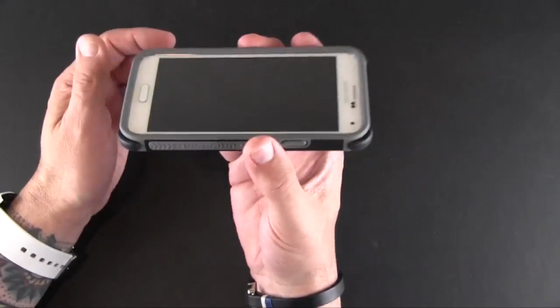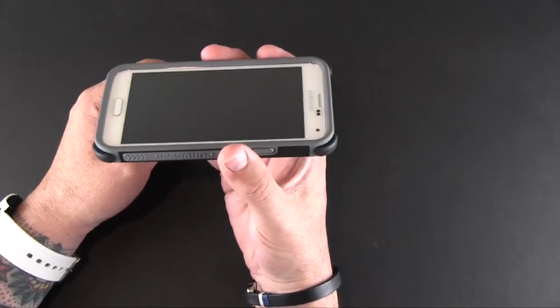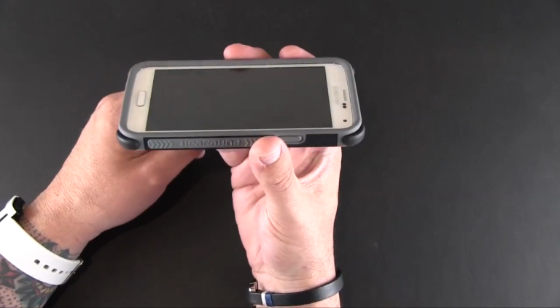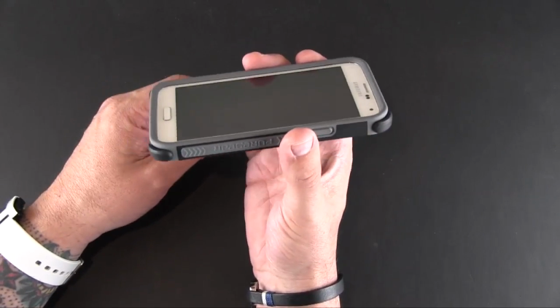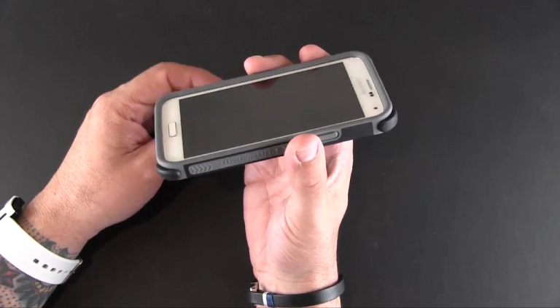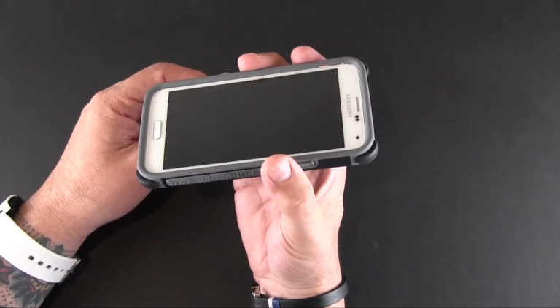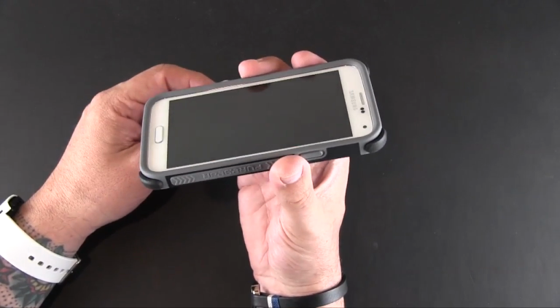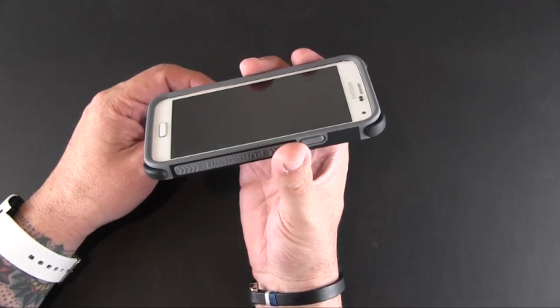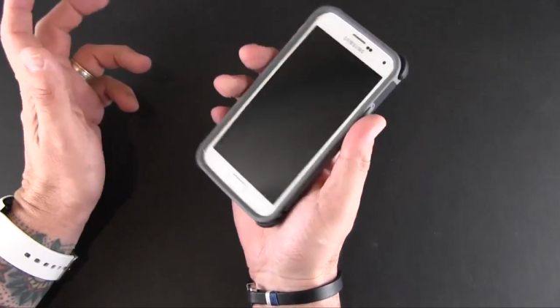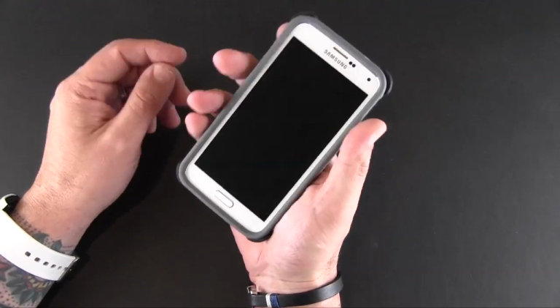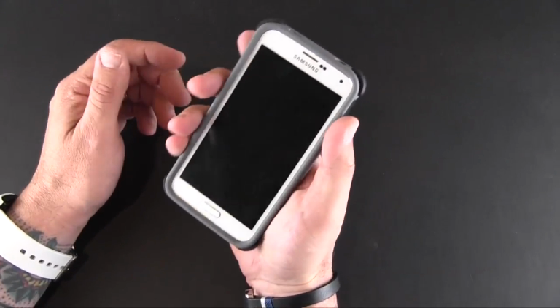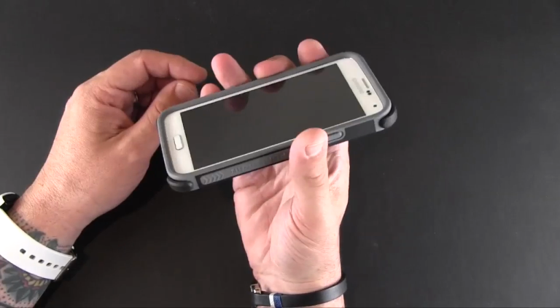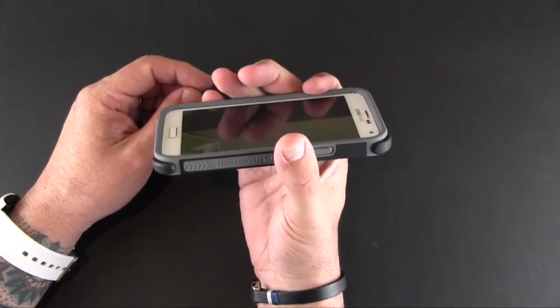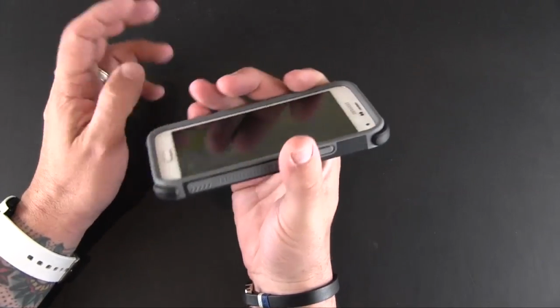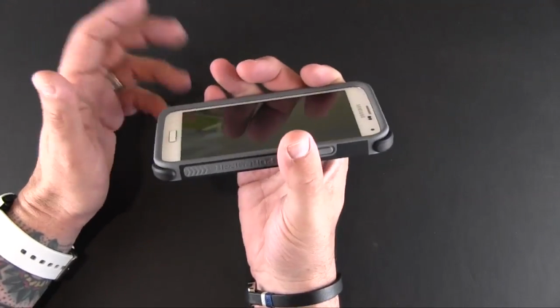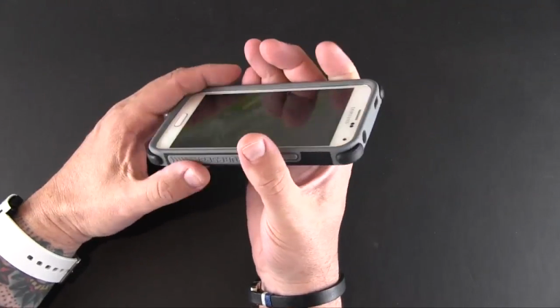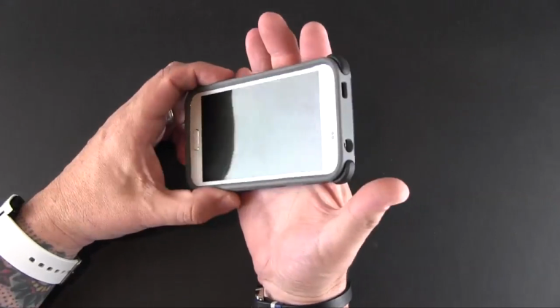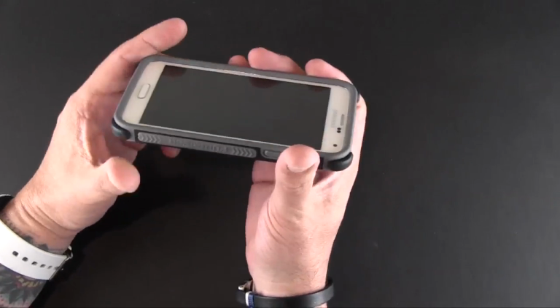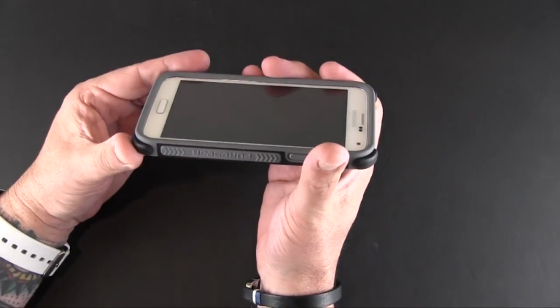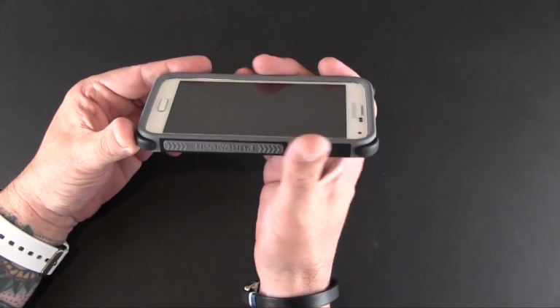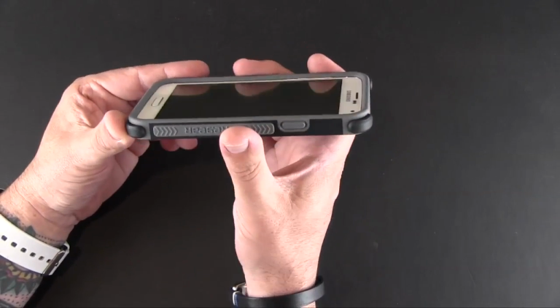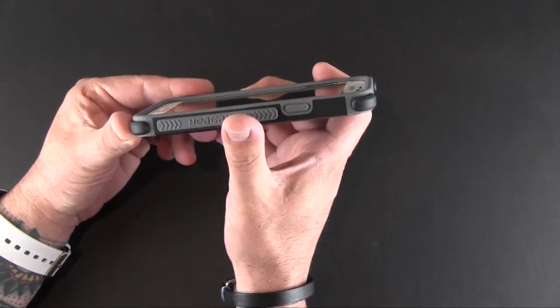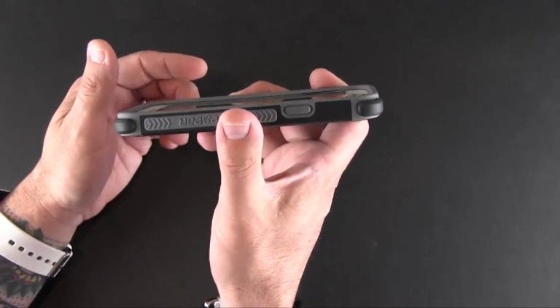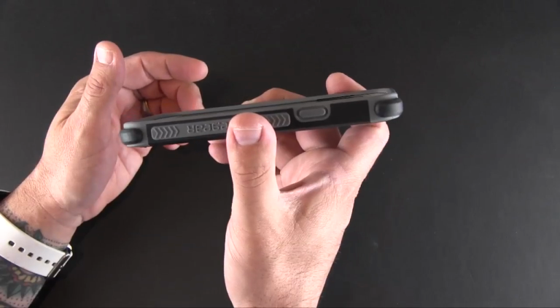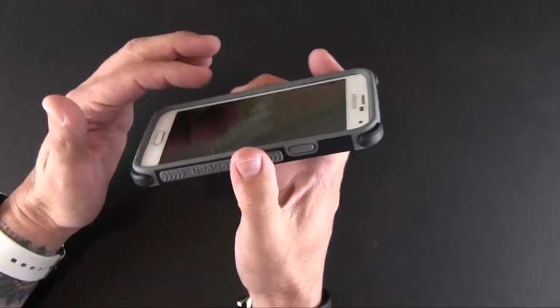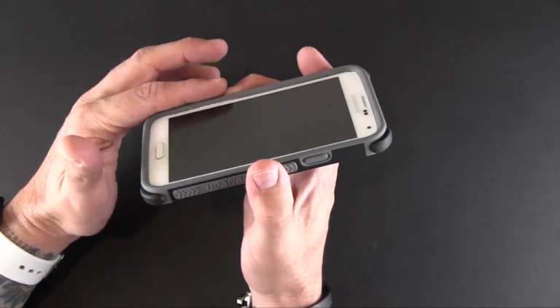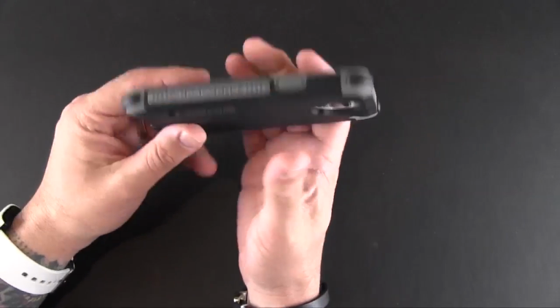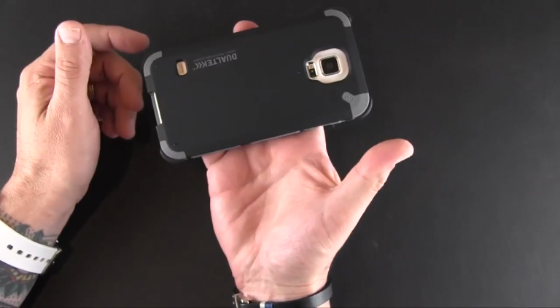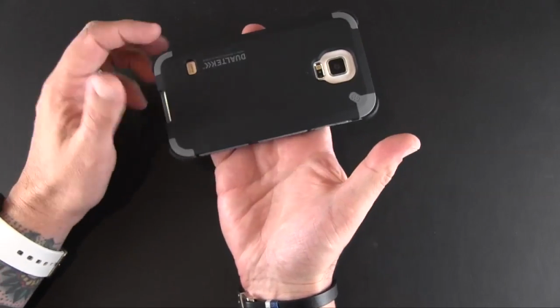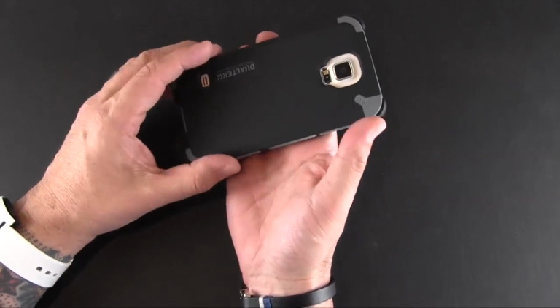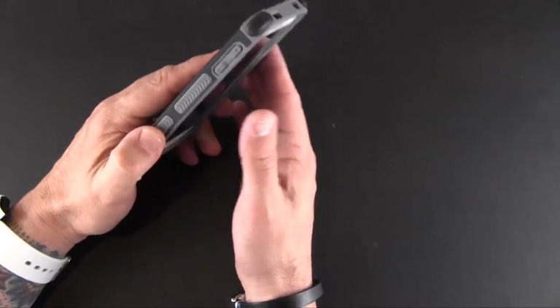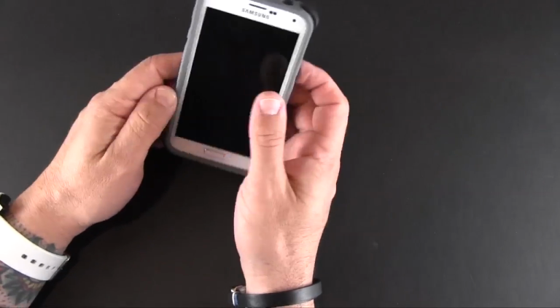While we're looking at the front of the phone, let me show you the lay-on-the-table protection, which is as much lay-on-the-table protection as from any case I've ever seen. Look how high that lip comes up — so there's going to be no issues putting this screen side down.